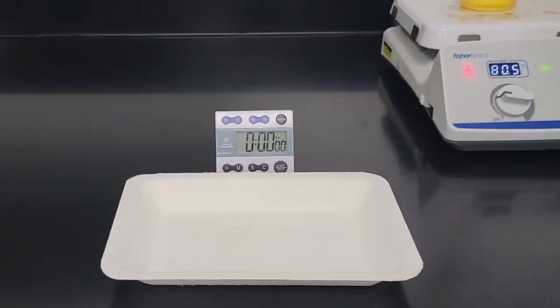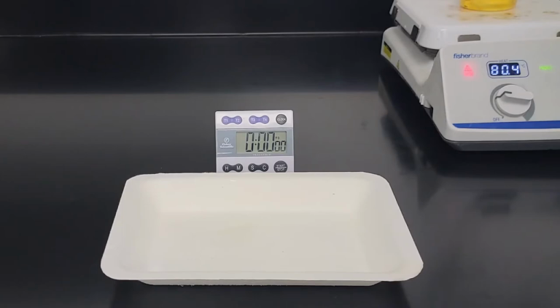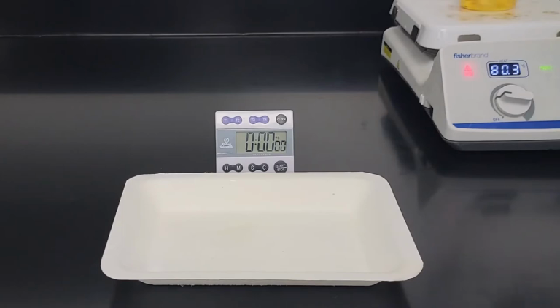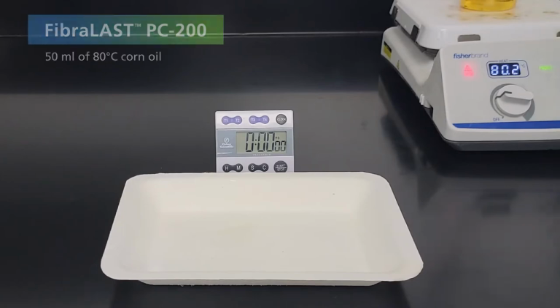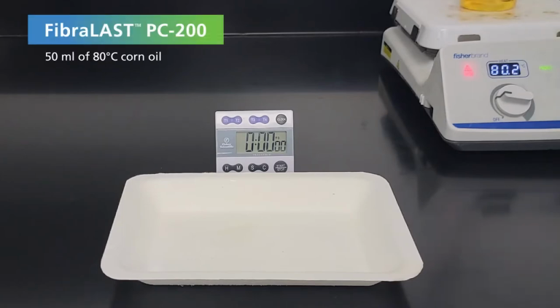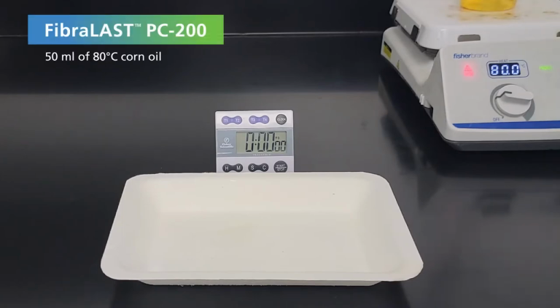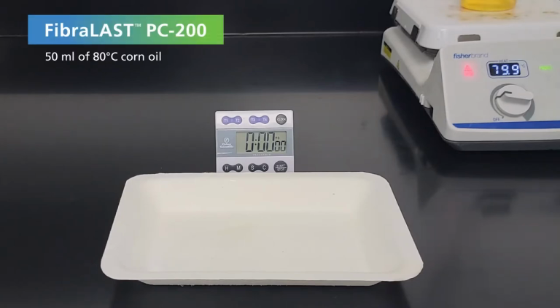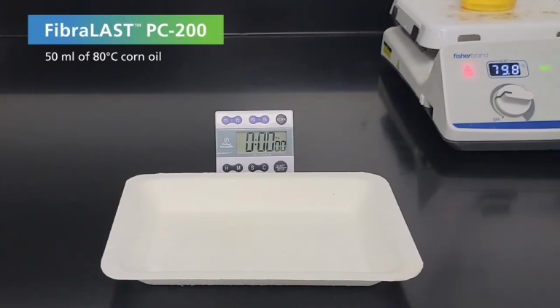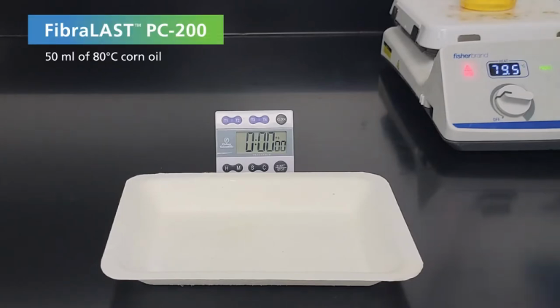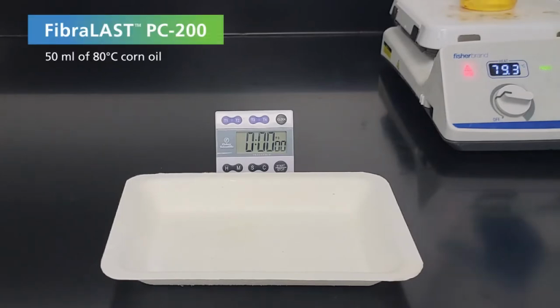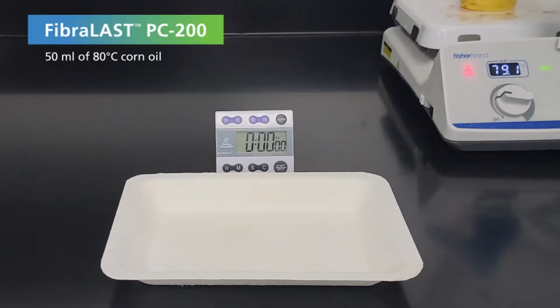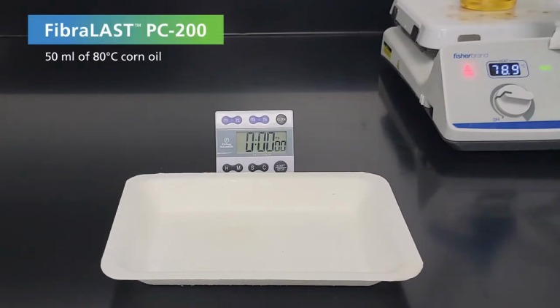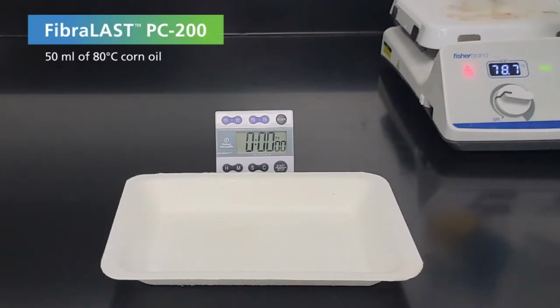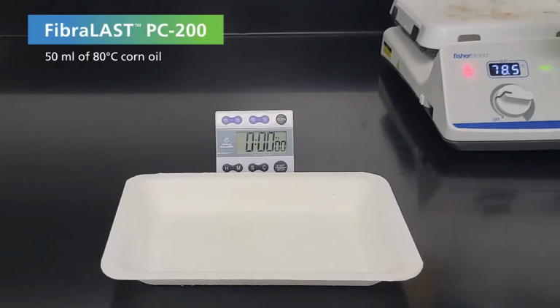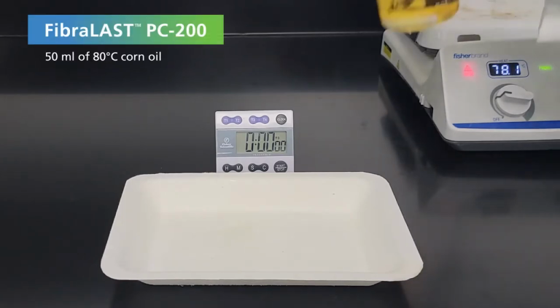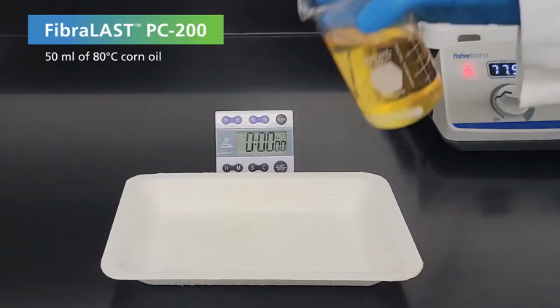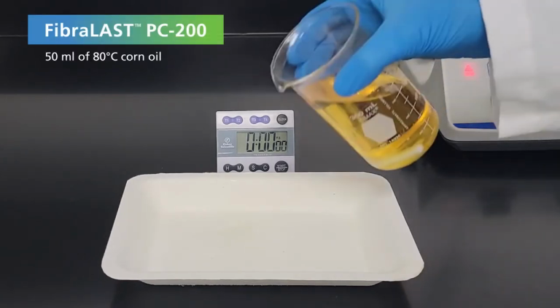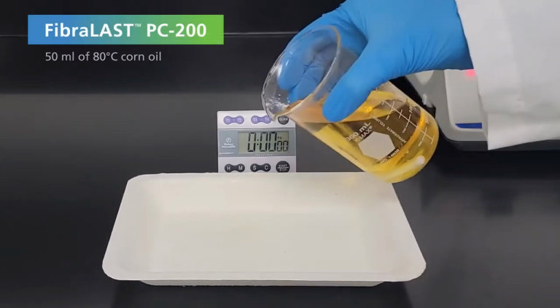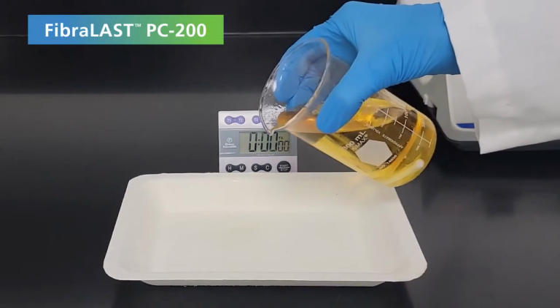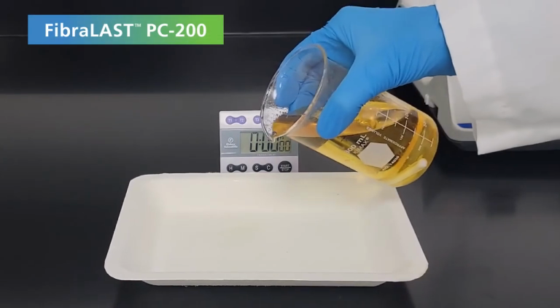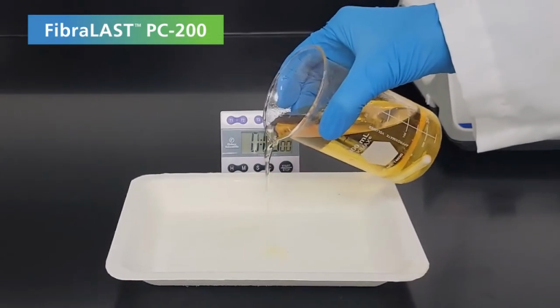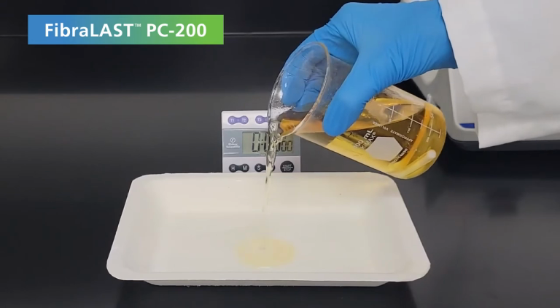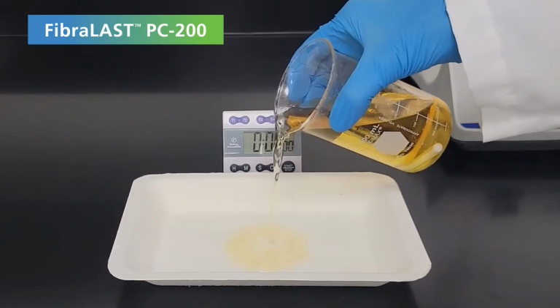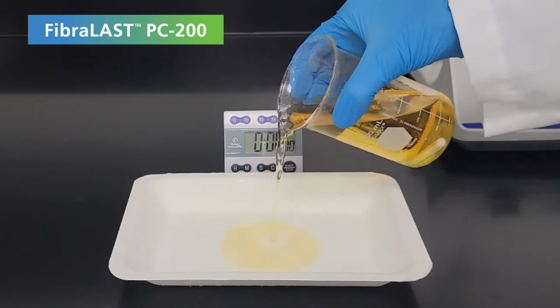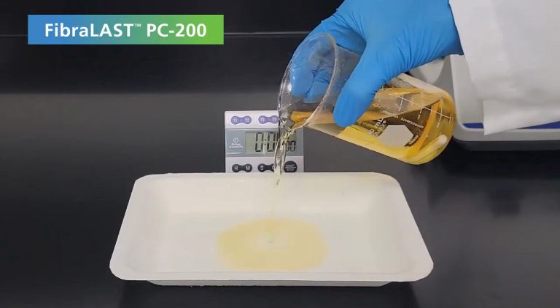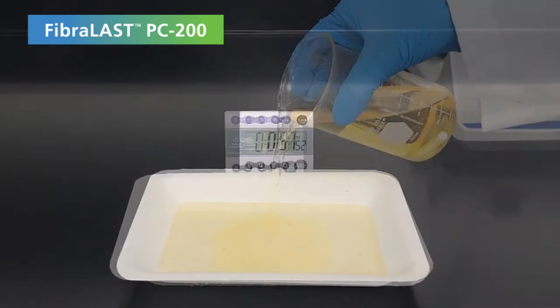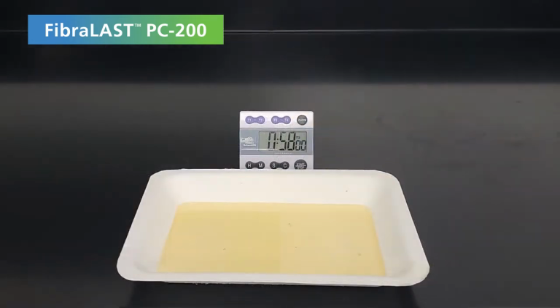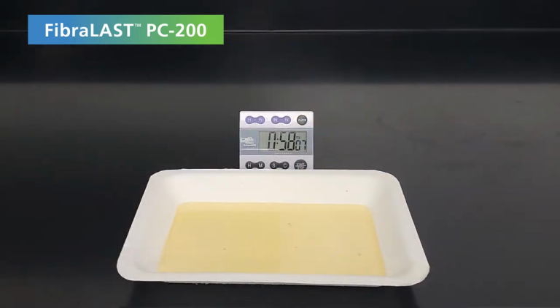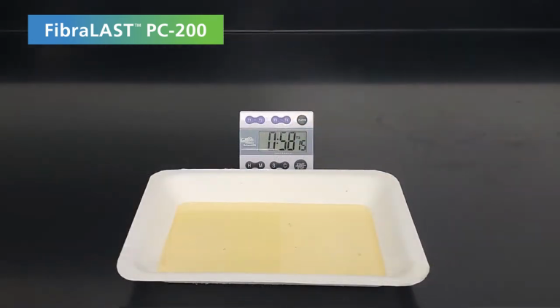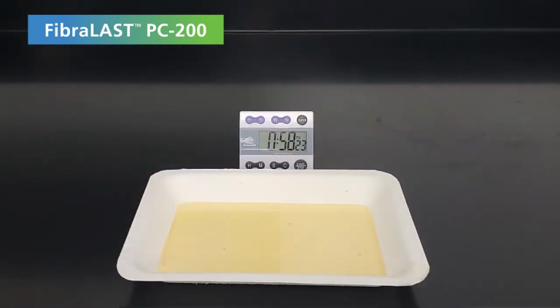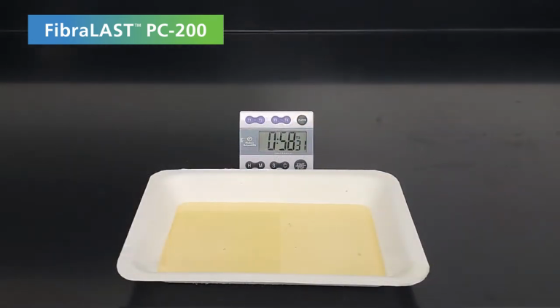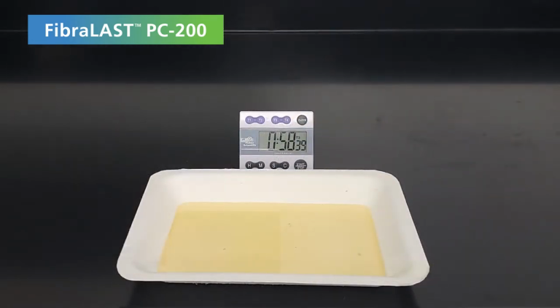Next, the tray is flooded with 50 milliliters of 80 degree corn oil, with similar results after an hour.